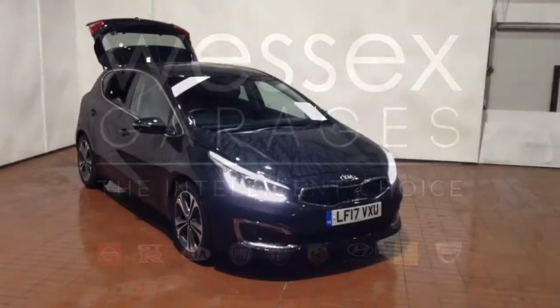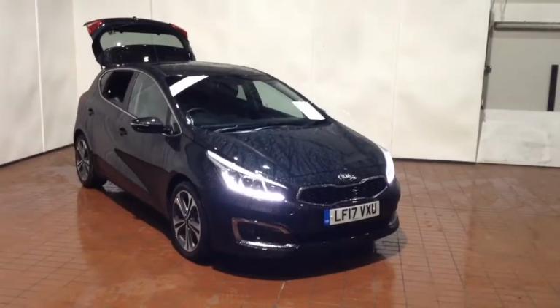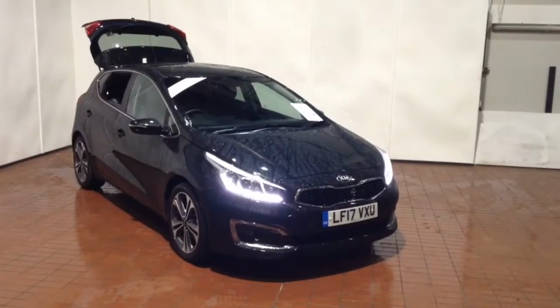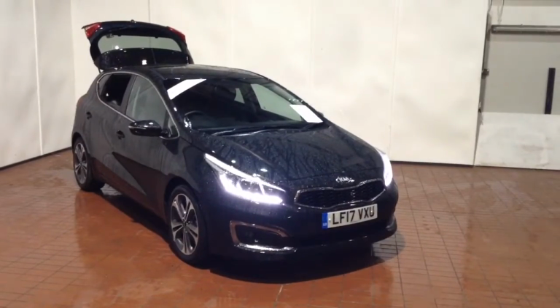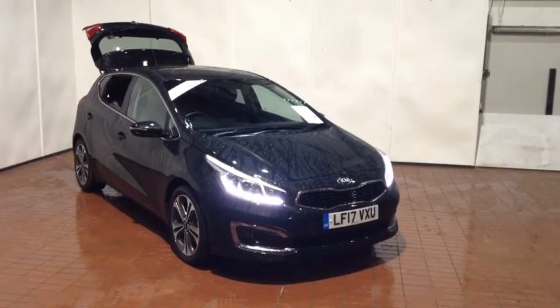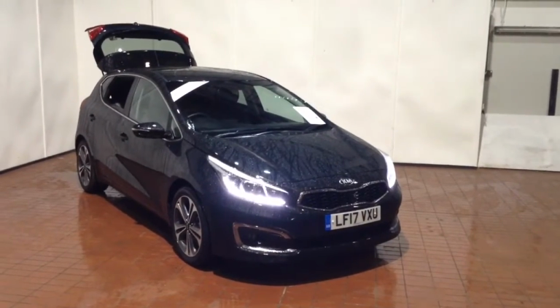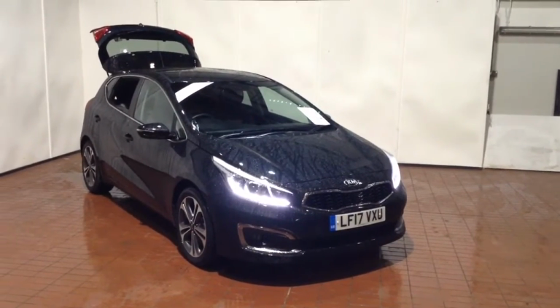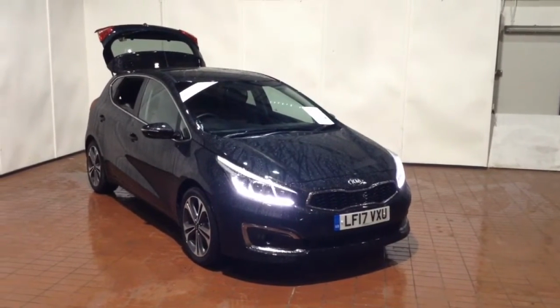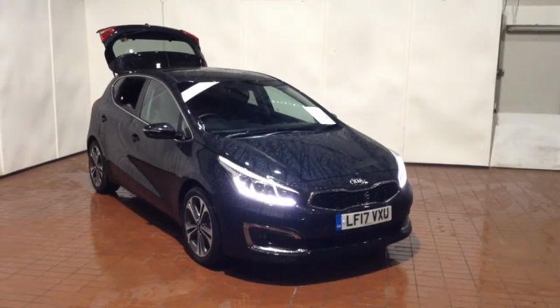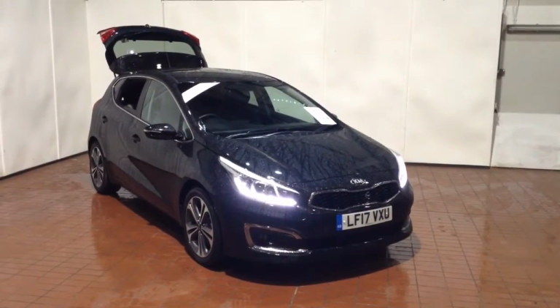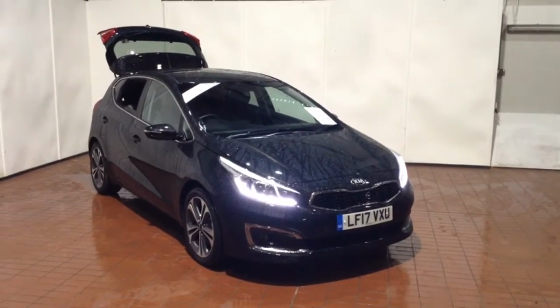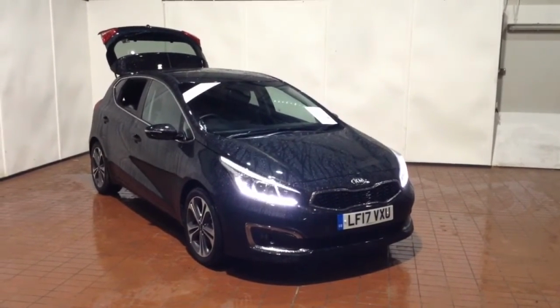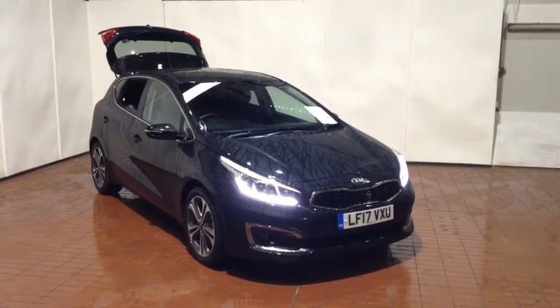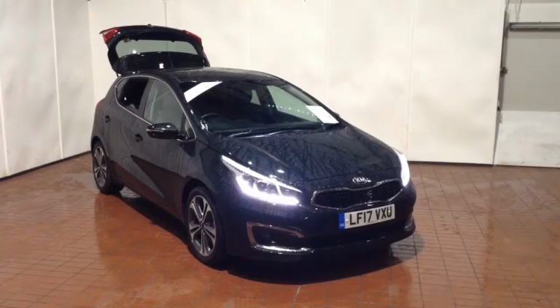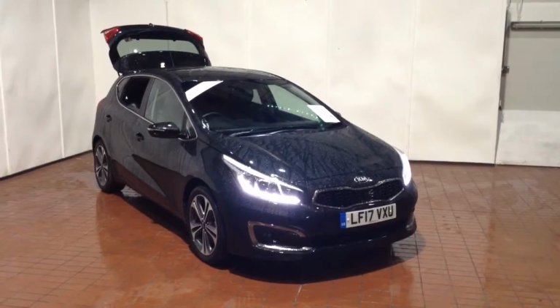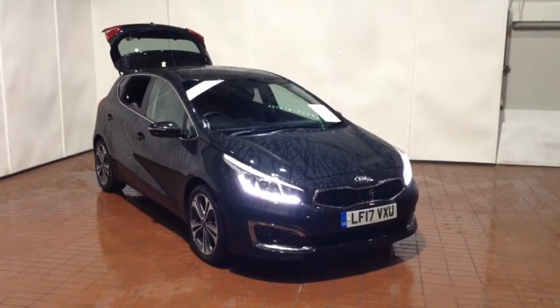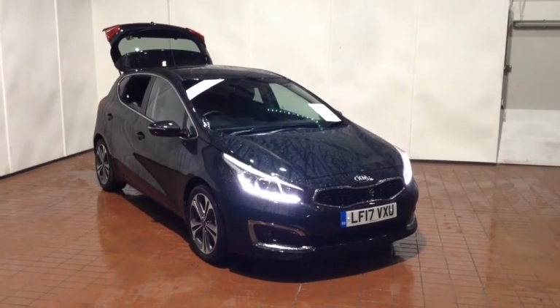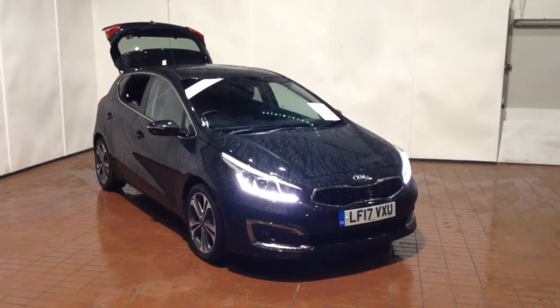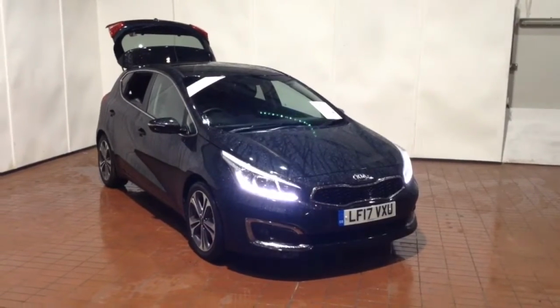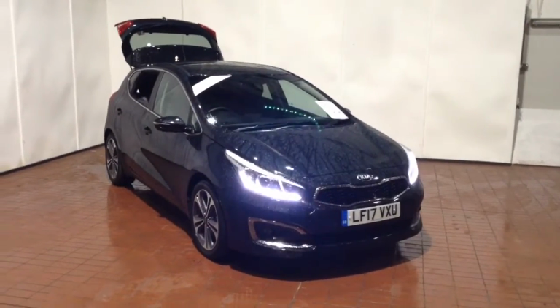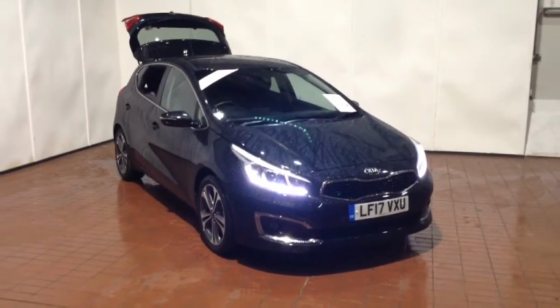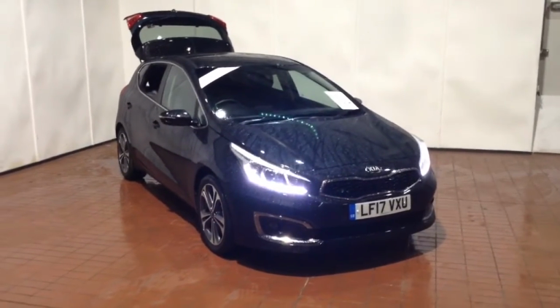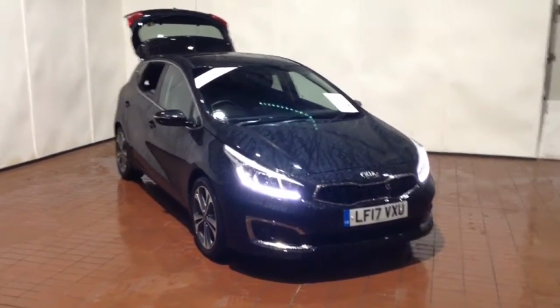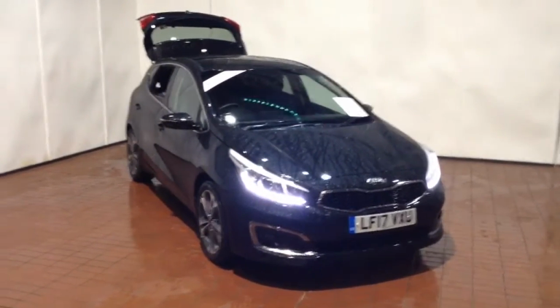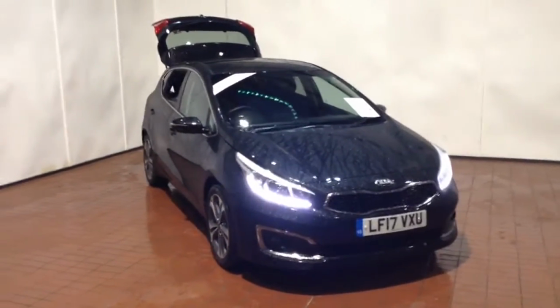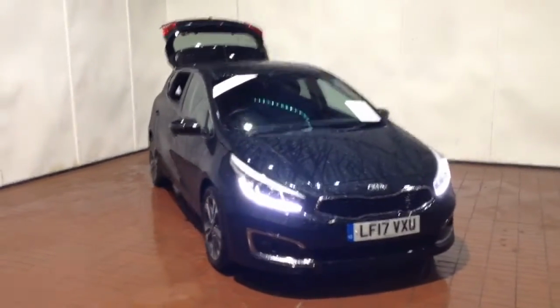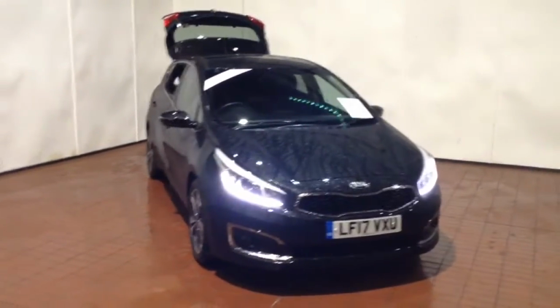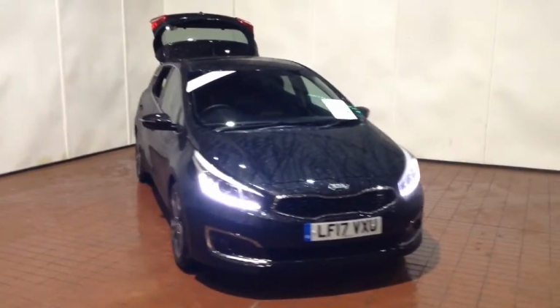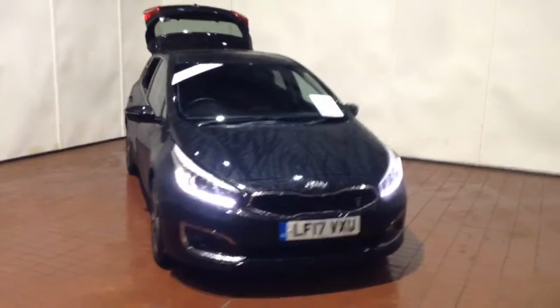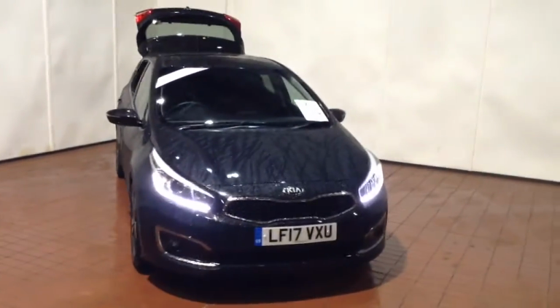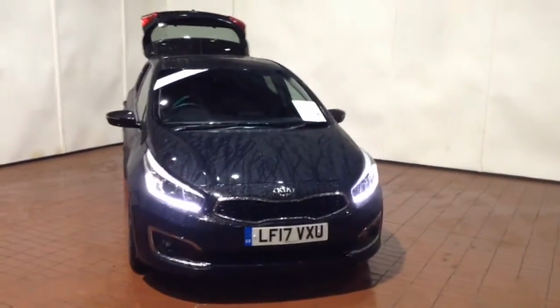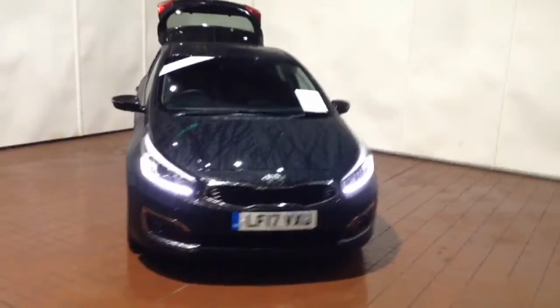Welcome to Wessex Garages in Newport. Today we have for you the Kia Ceed 1.6L CRDI ISG 4. This vehicle is in black and it's a diesel manual.